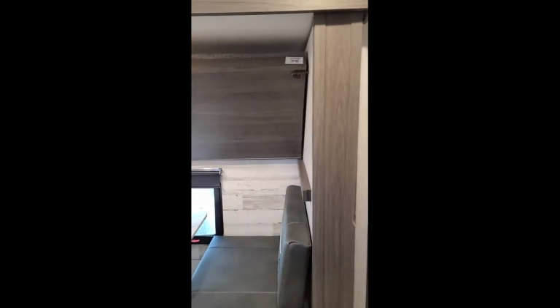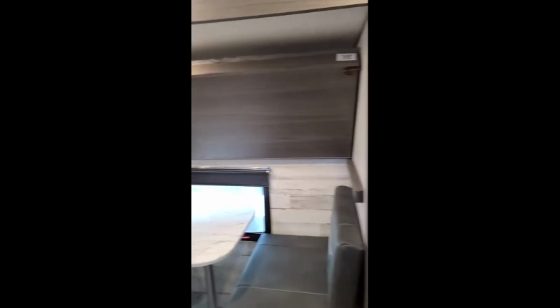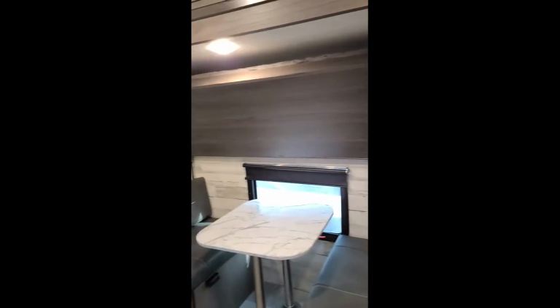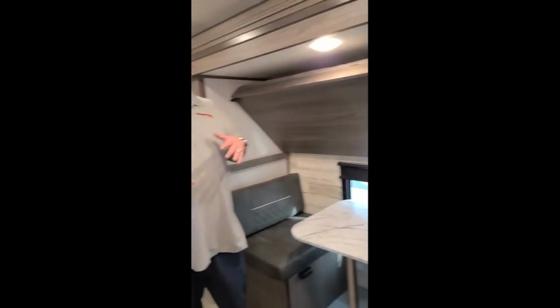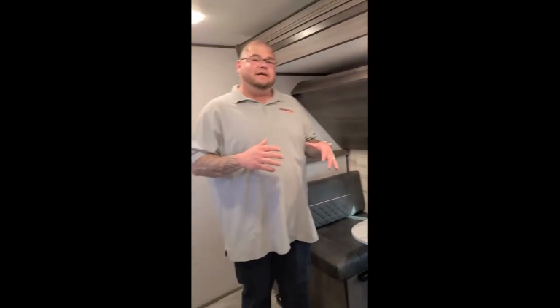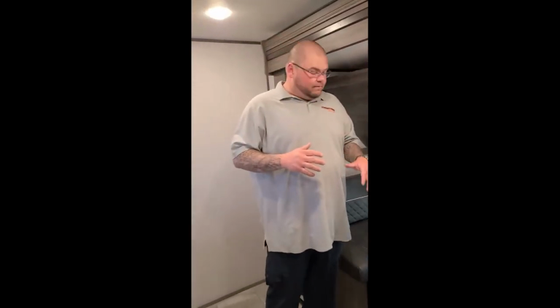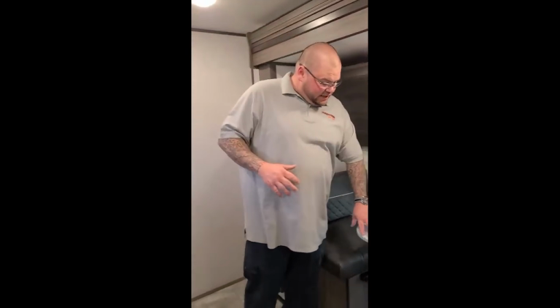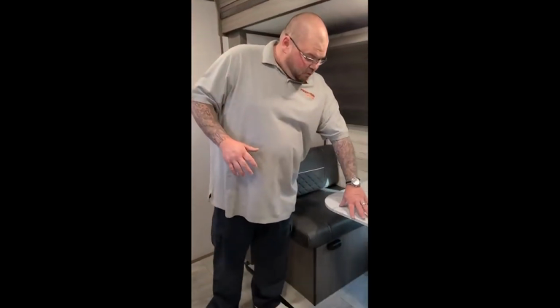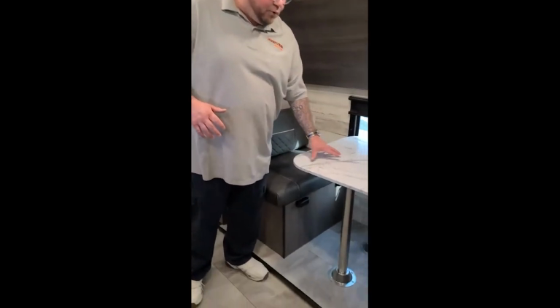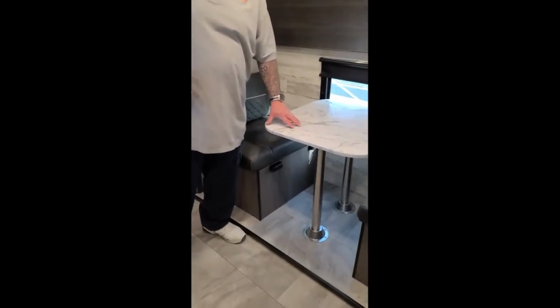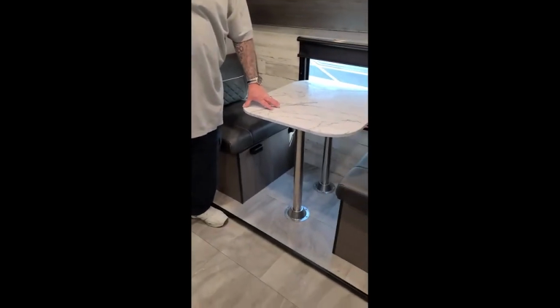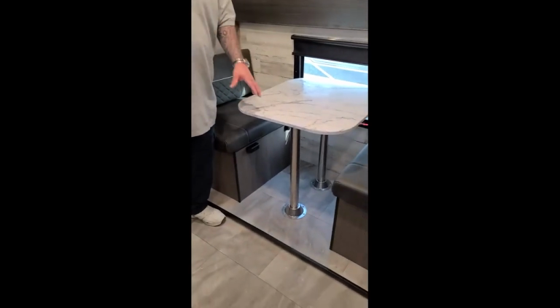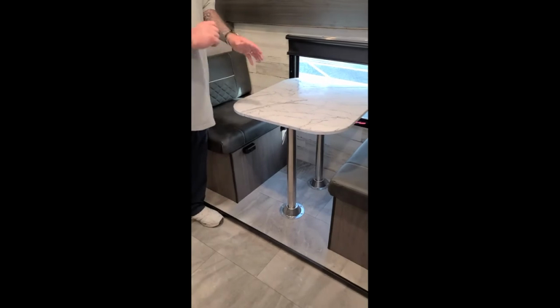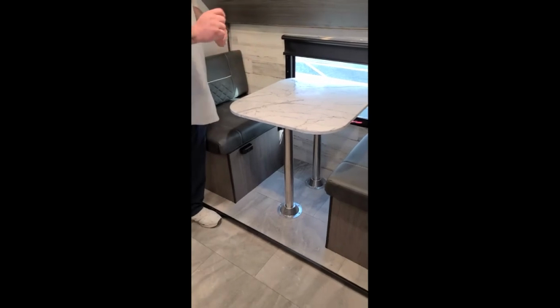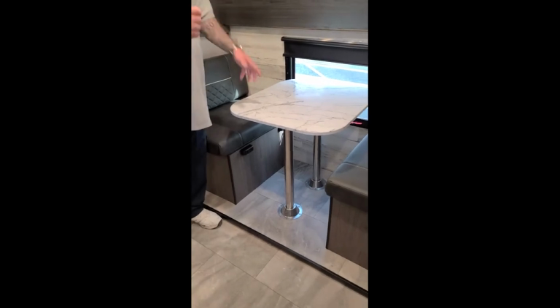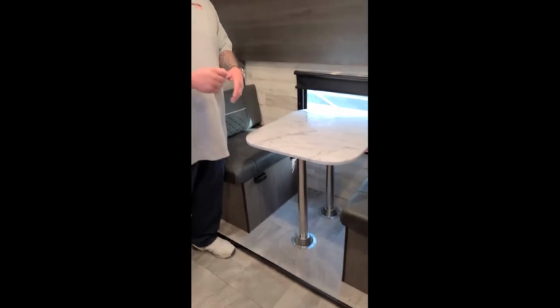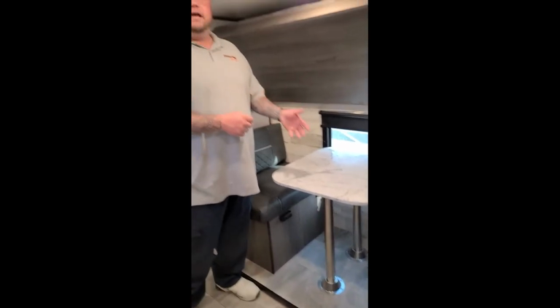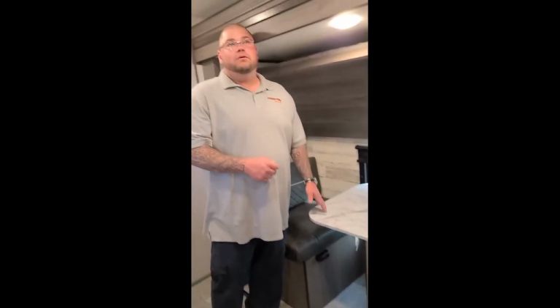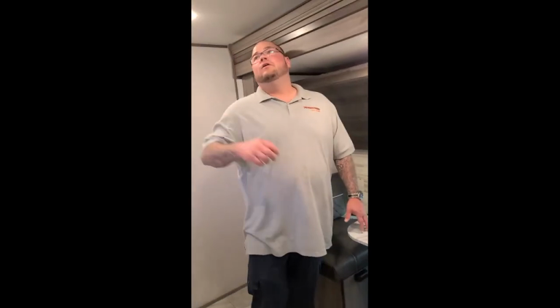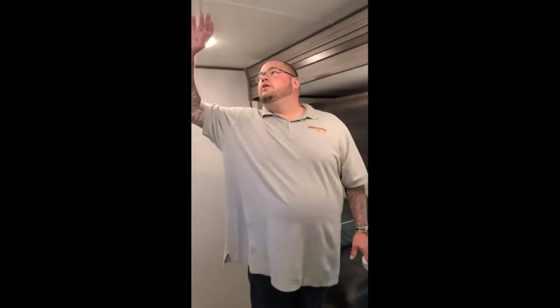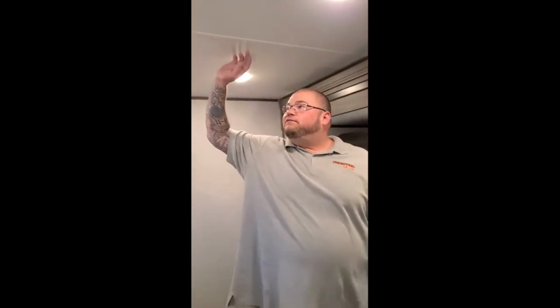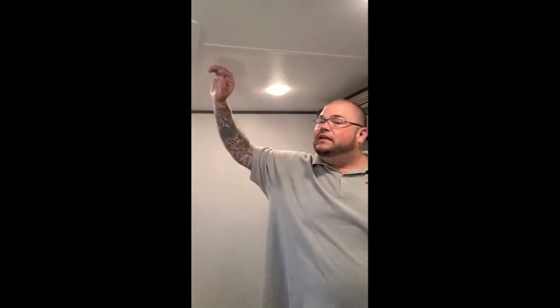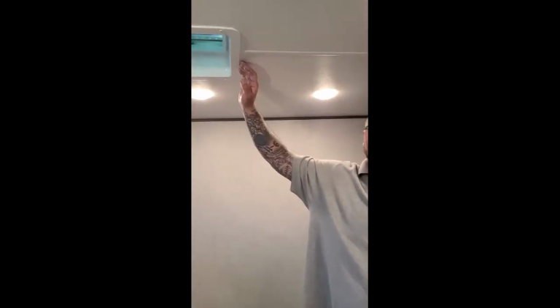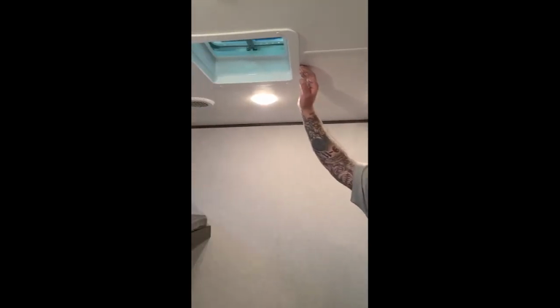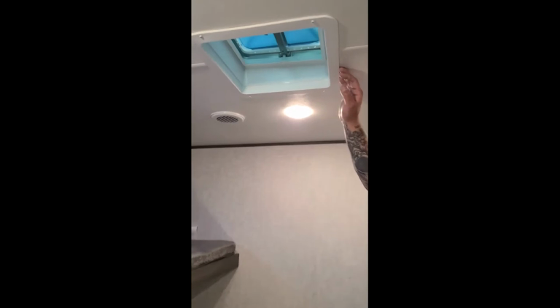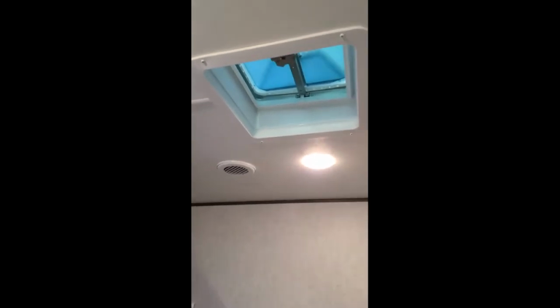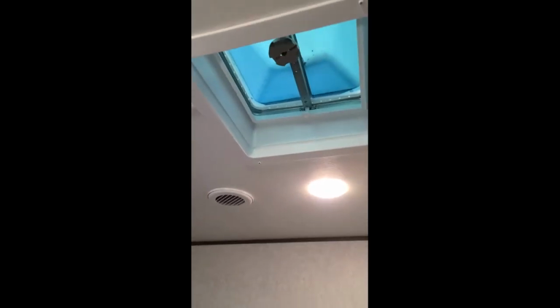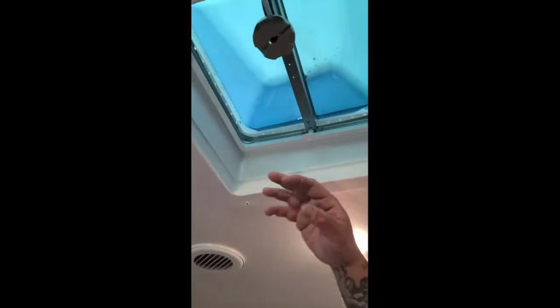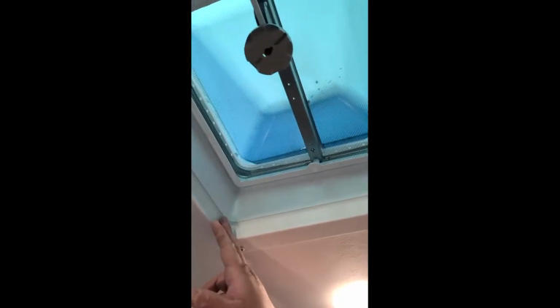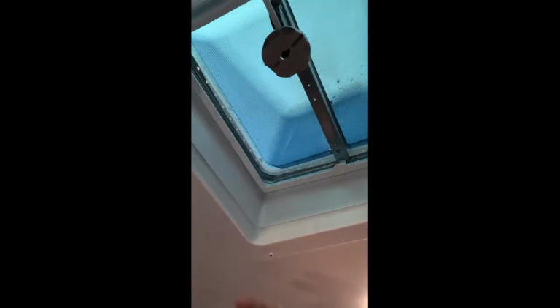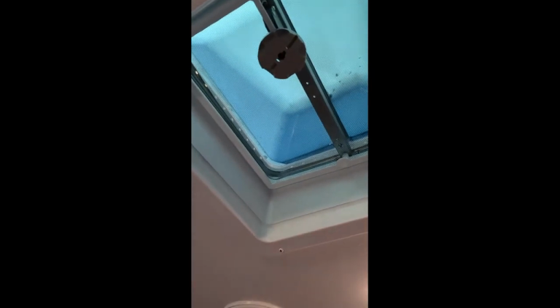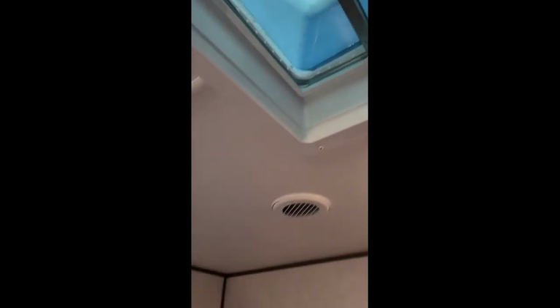One of the trailers I sold last year with this same setup — what they did is they got a whiteboard and glued it right here, so the kids actually had a place to draw or play tic-tac-toe or whatever. You got a fan in here too — kids like to sweat, so this will go ahead and open it up and get a little airflow.